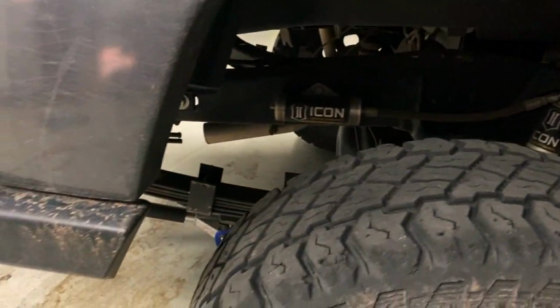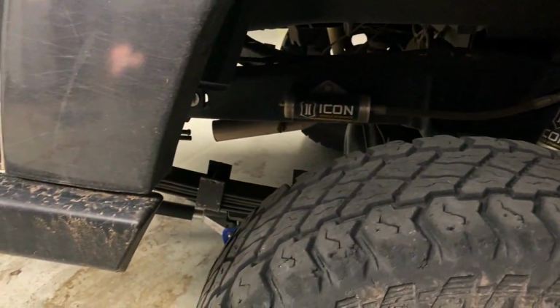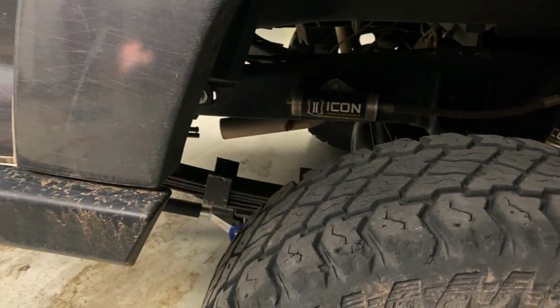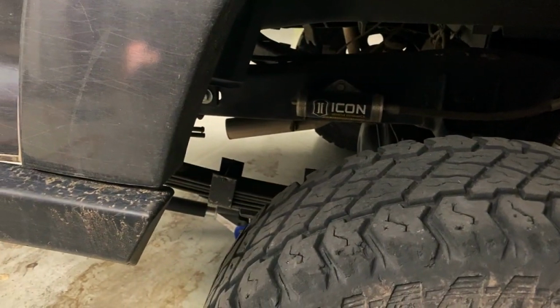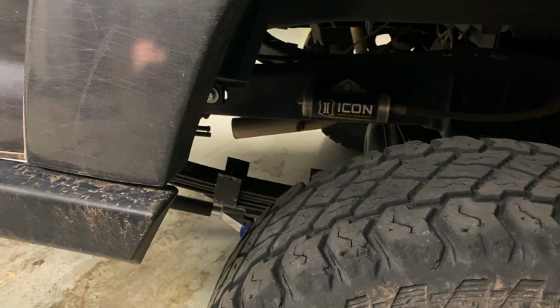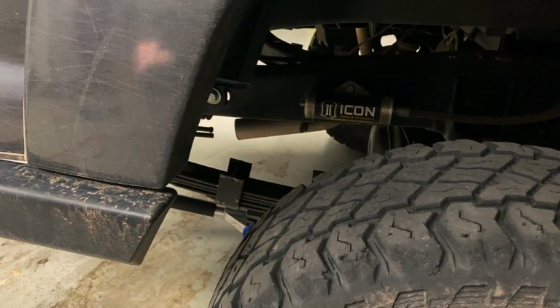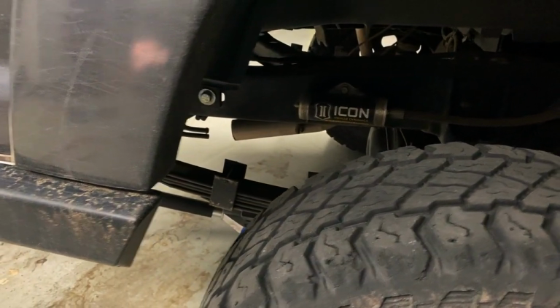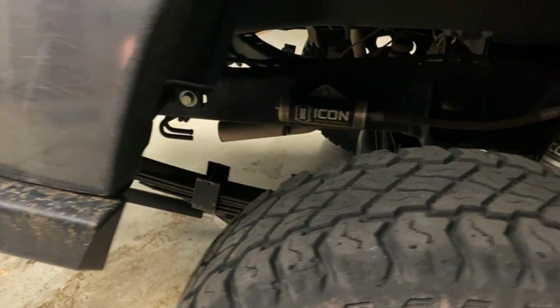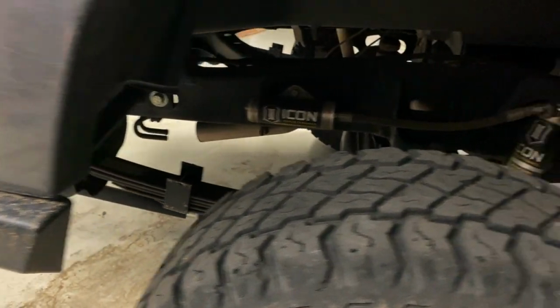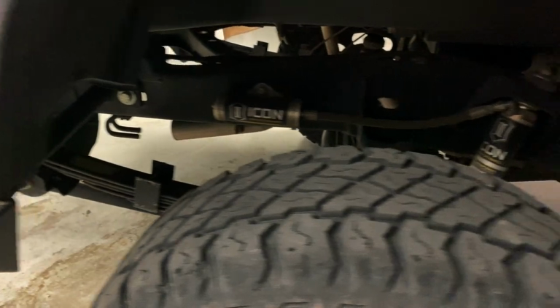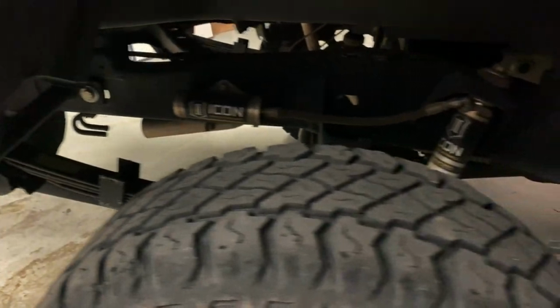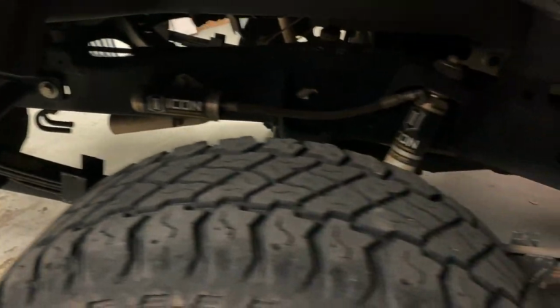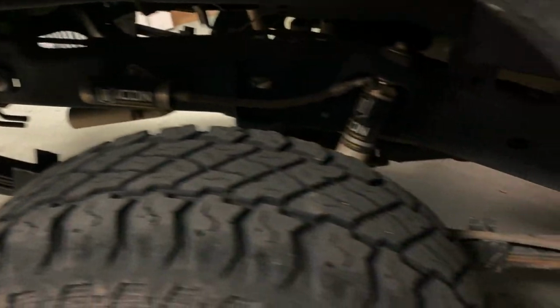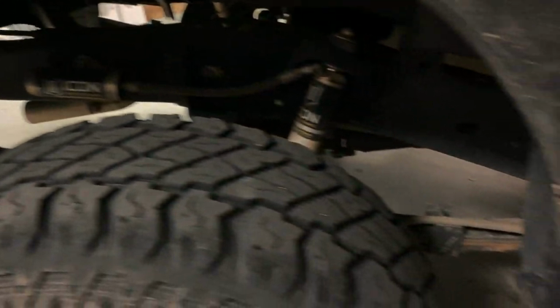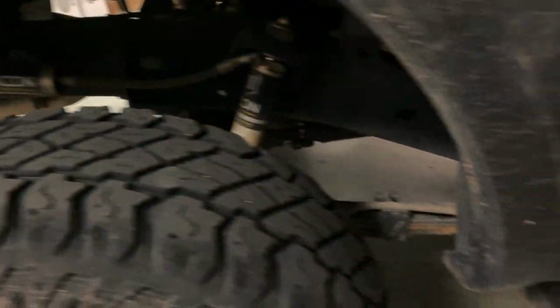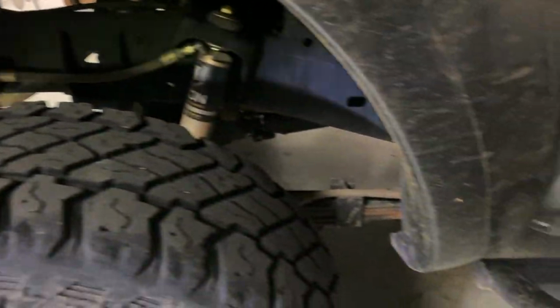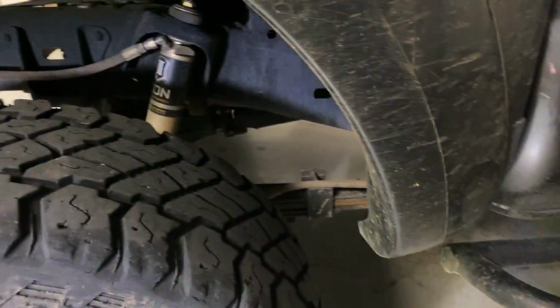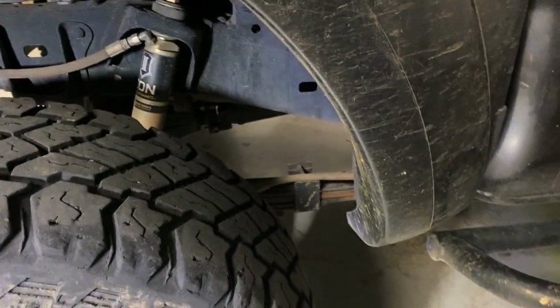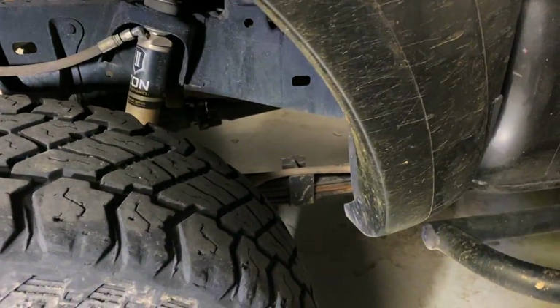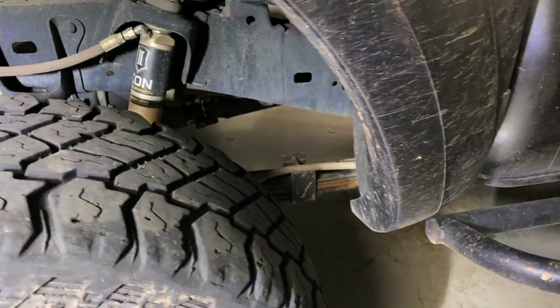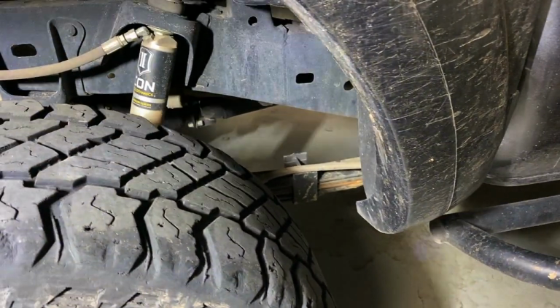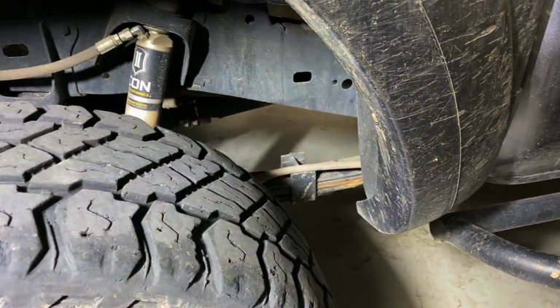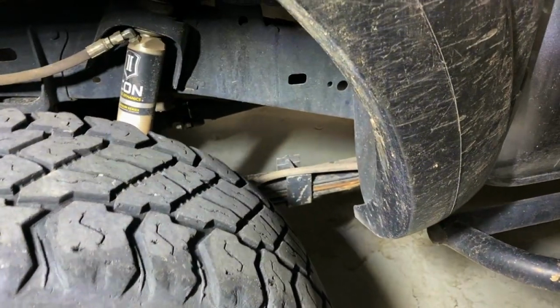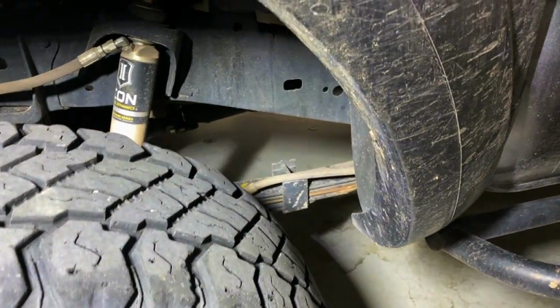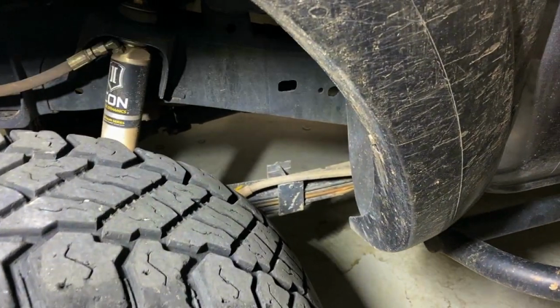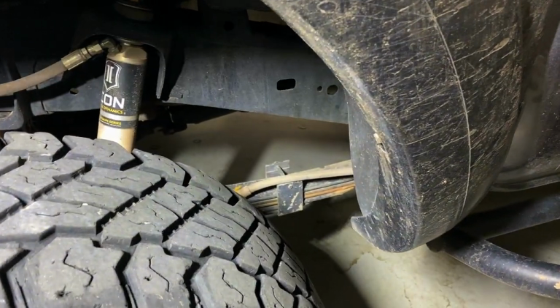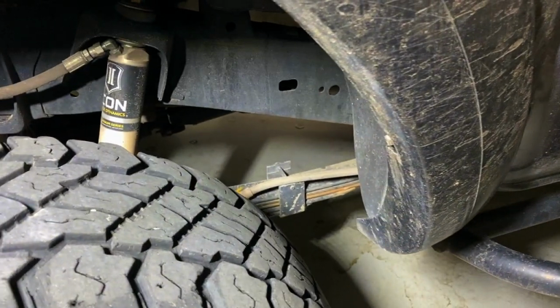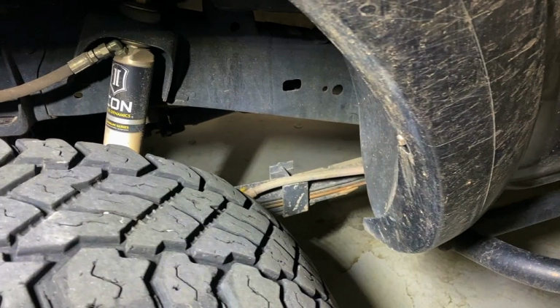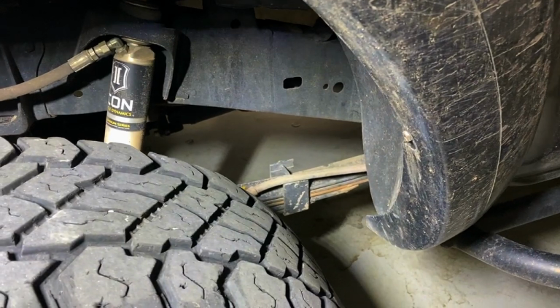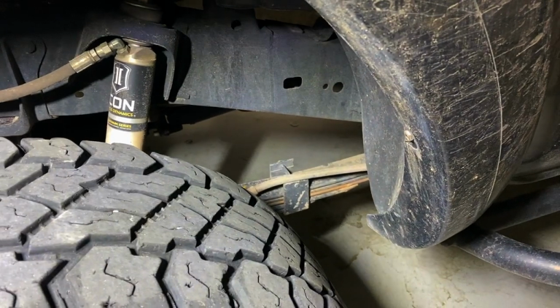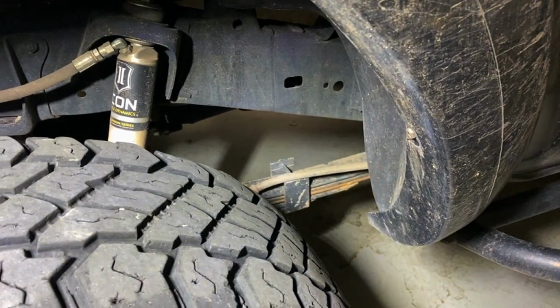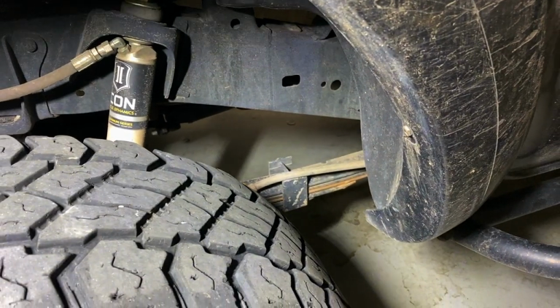We are getting ready to remove these clapped-out leaf springs, so I'm gonna get this thing started.